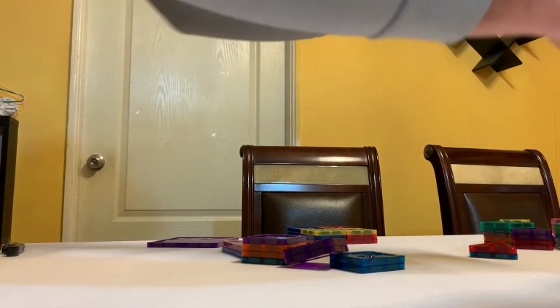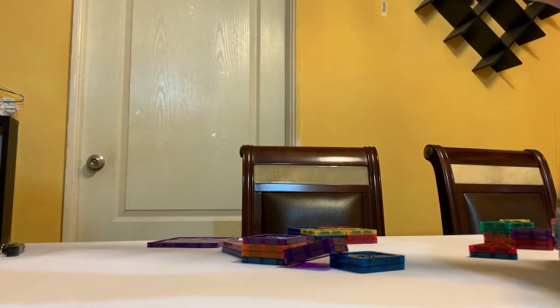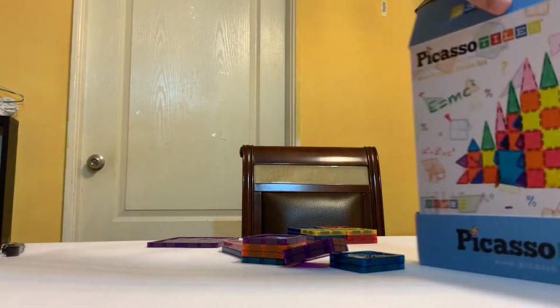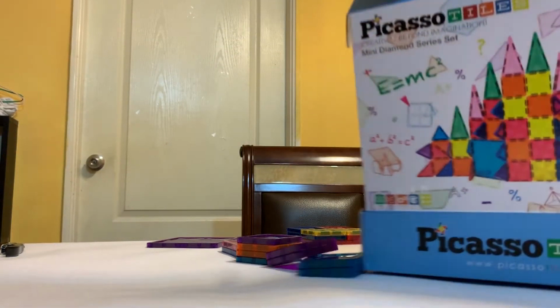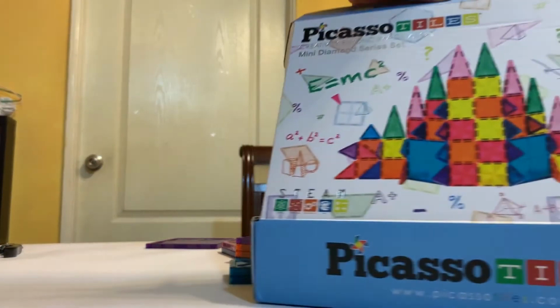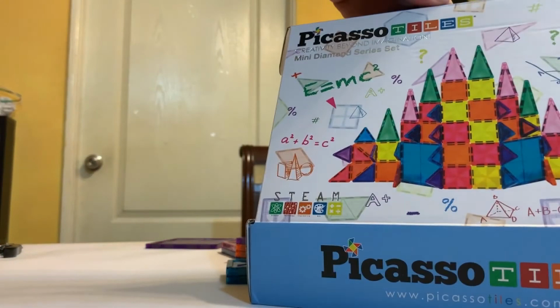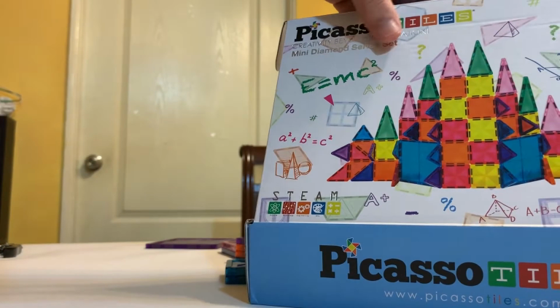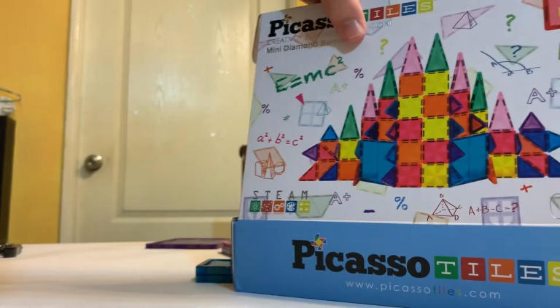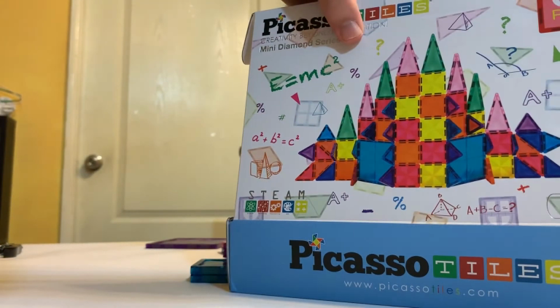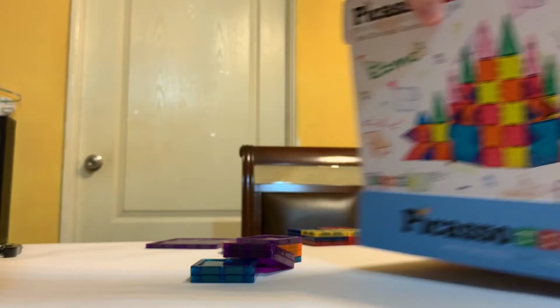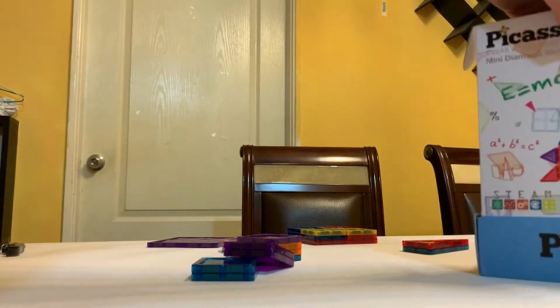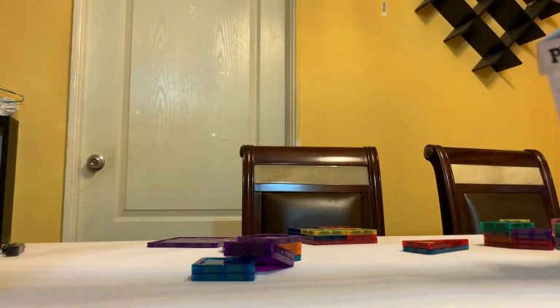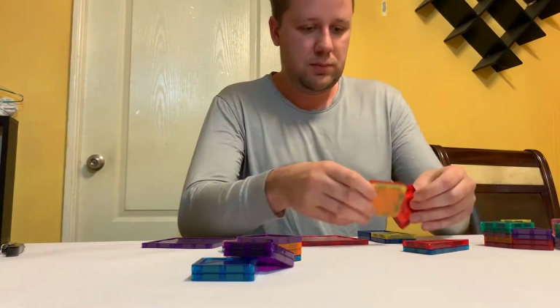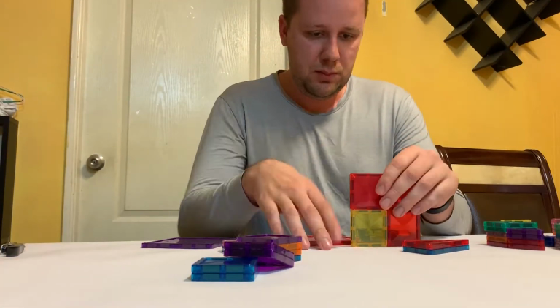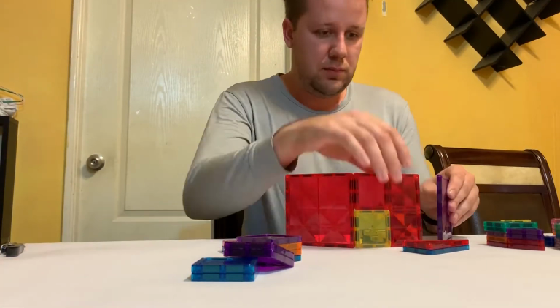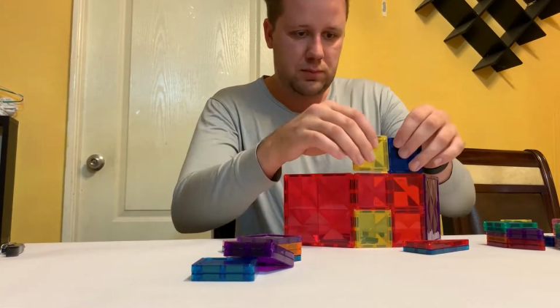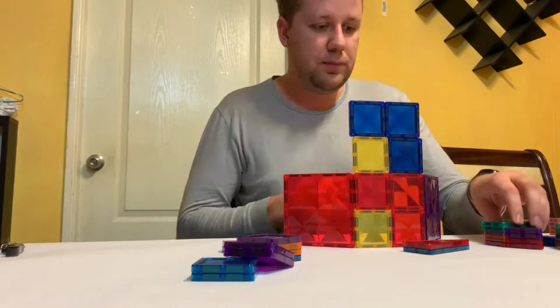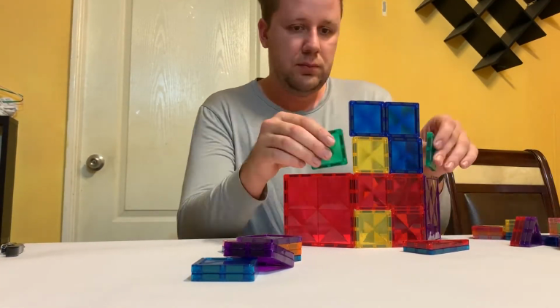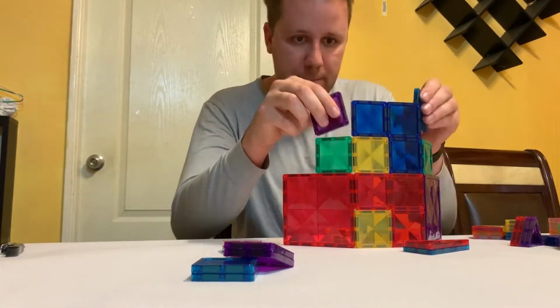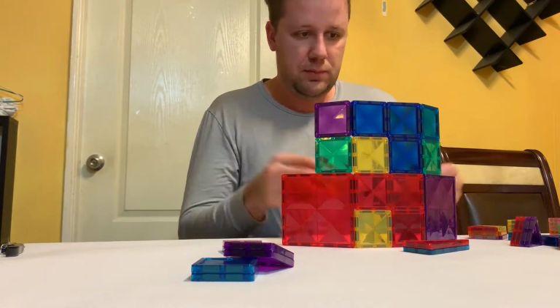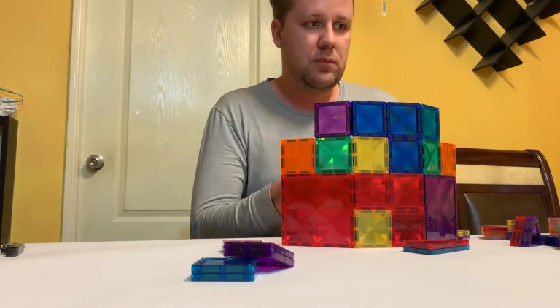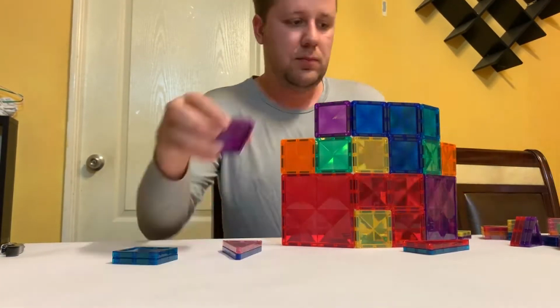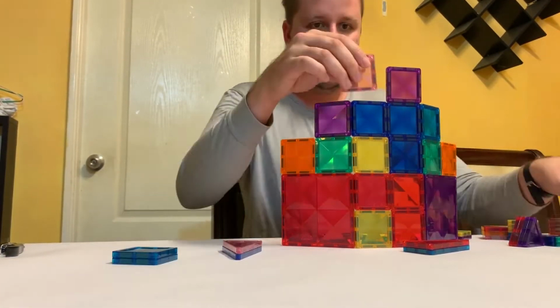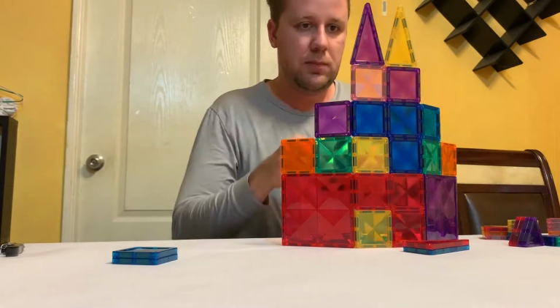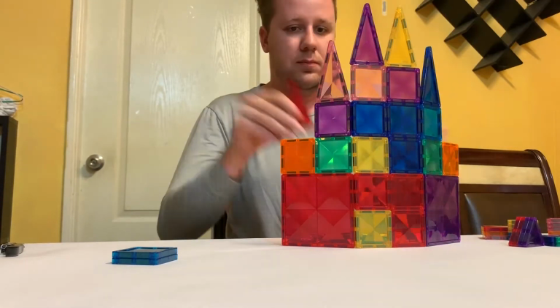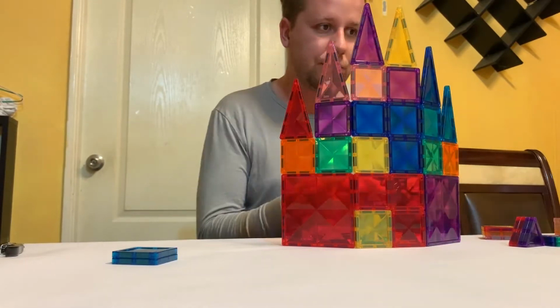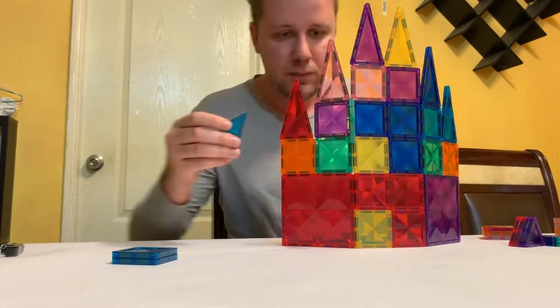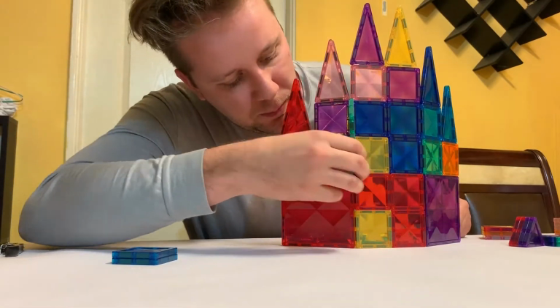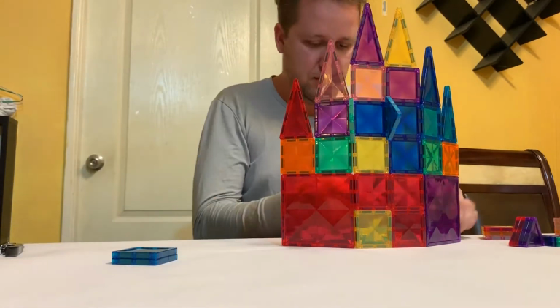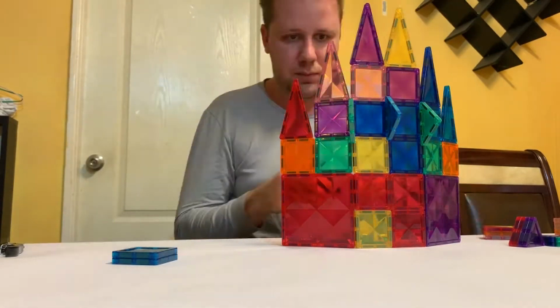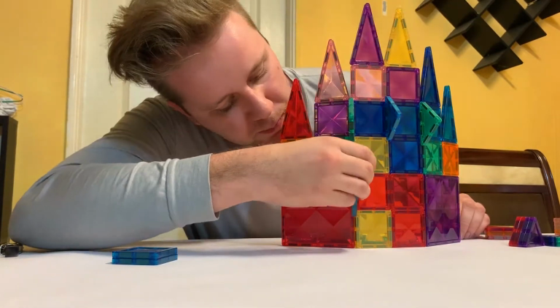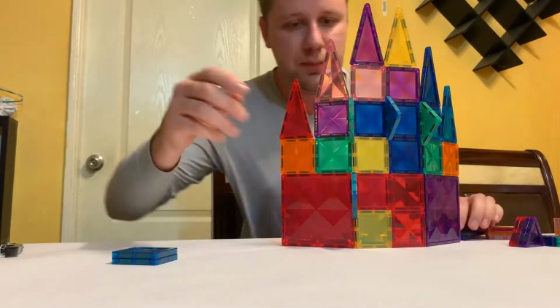Today we're going to try and build this one. In just under two minutes, I build the castle. Sit back and enjoy this time-lapse of me building the Picasso Tiles 60 piece castle set.